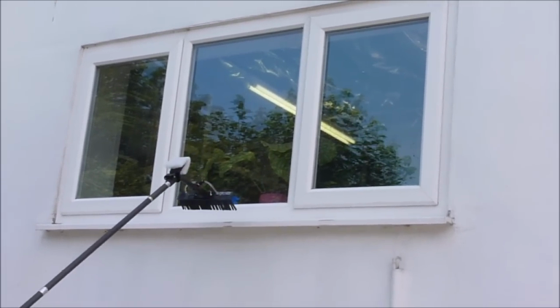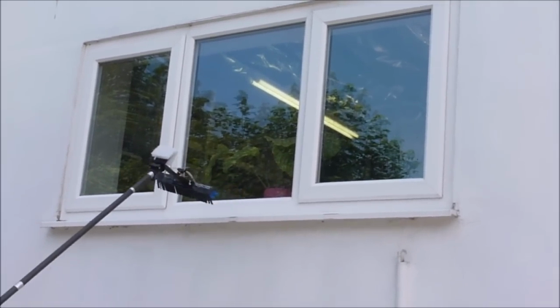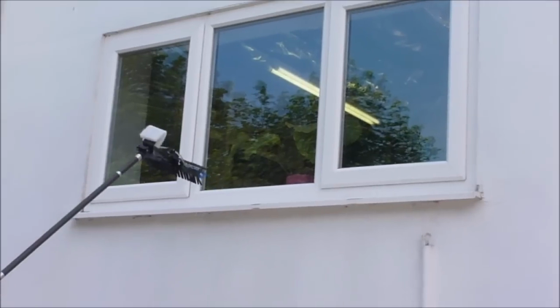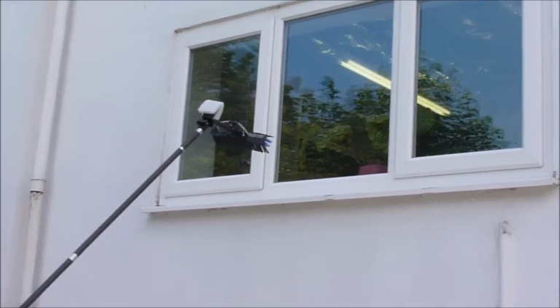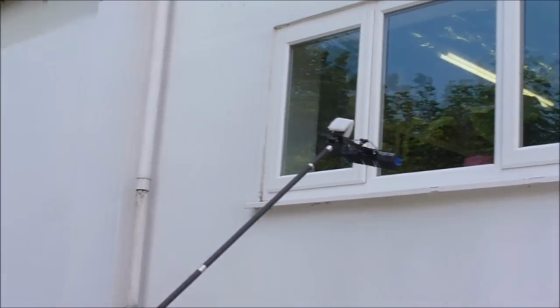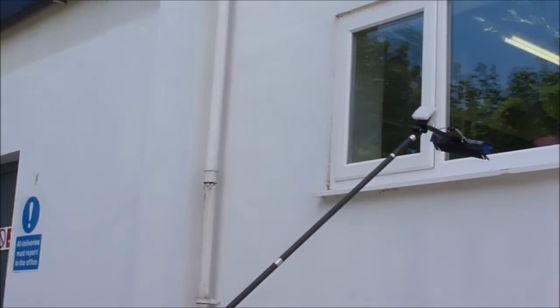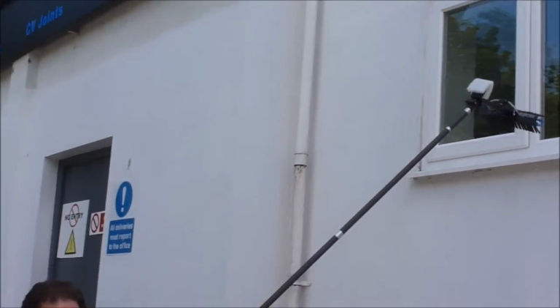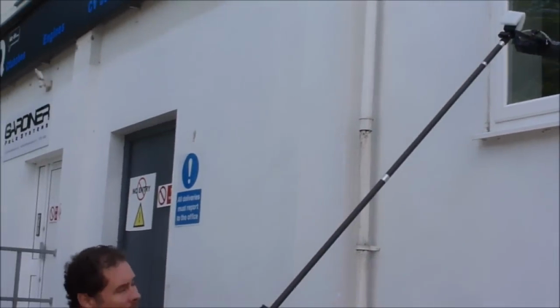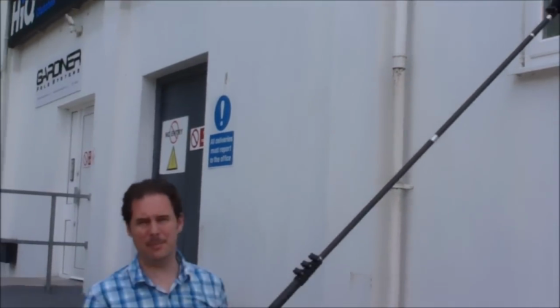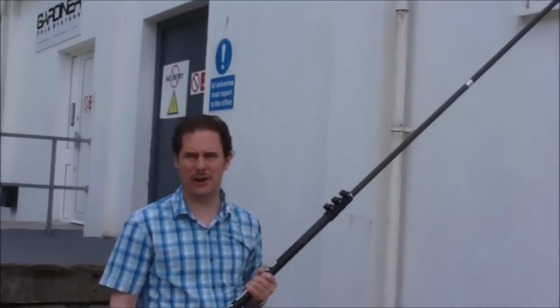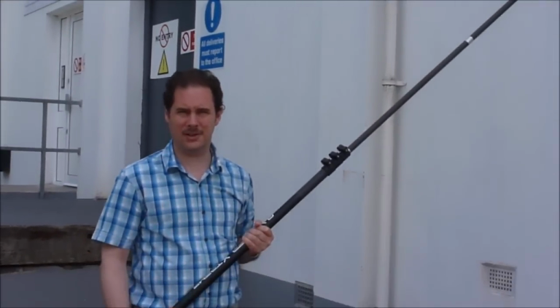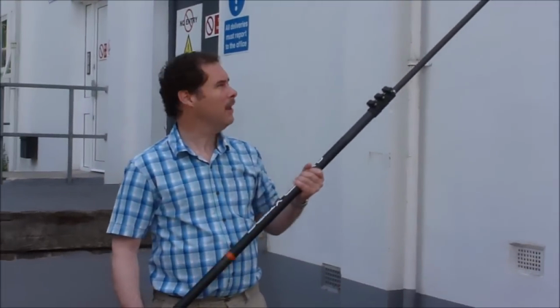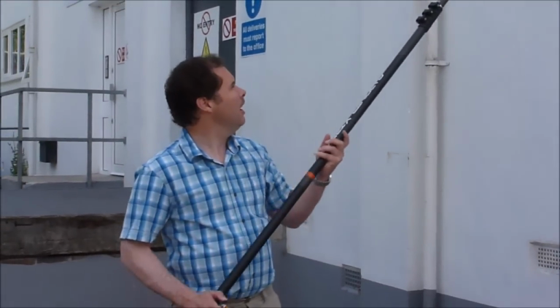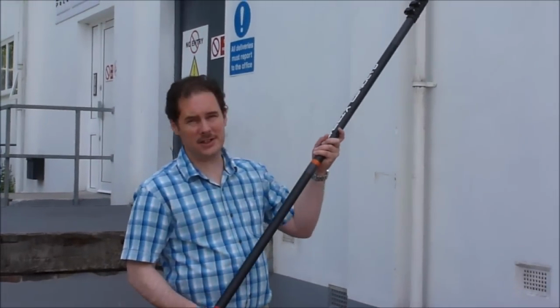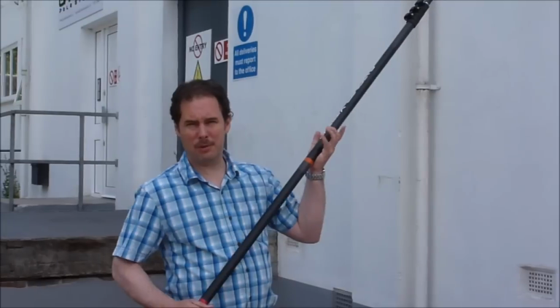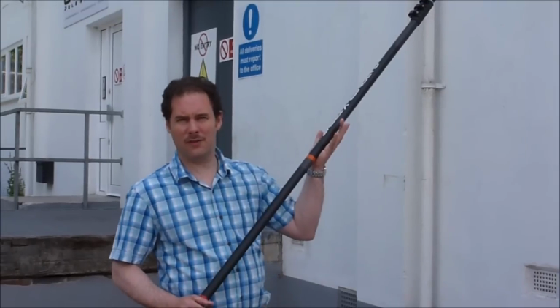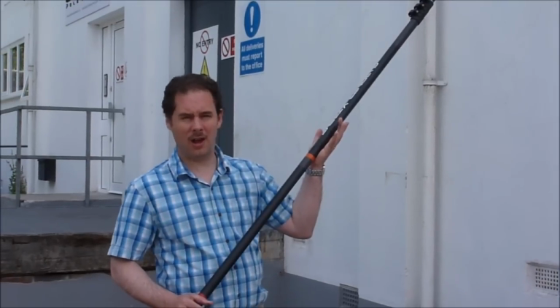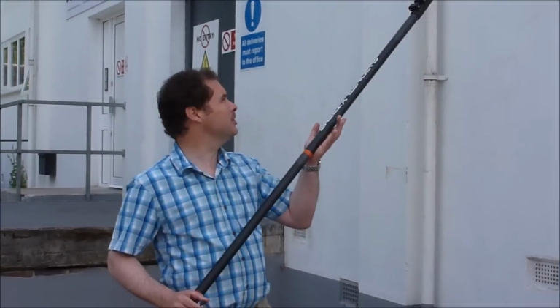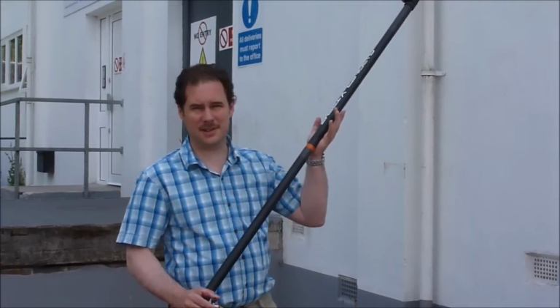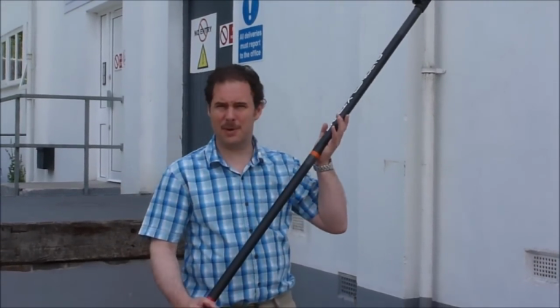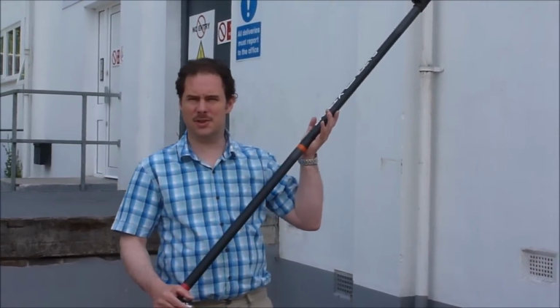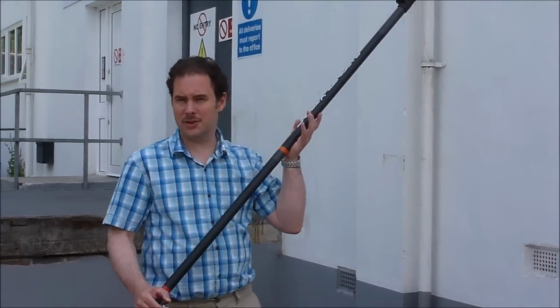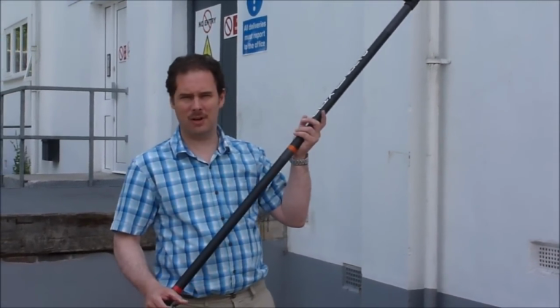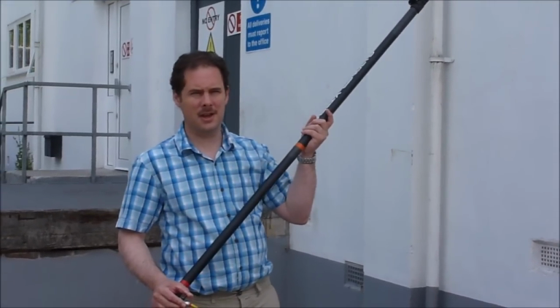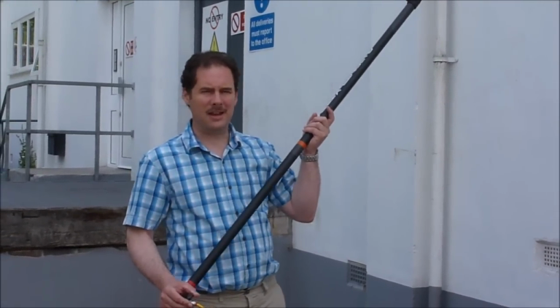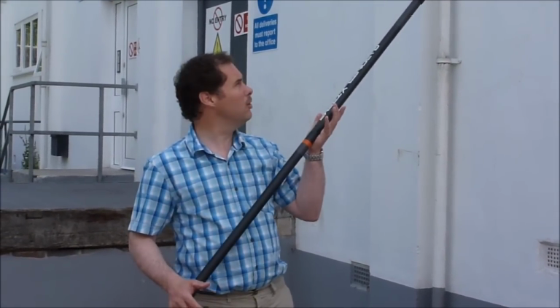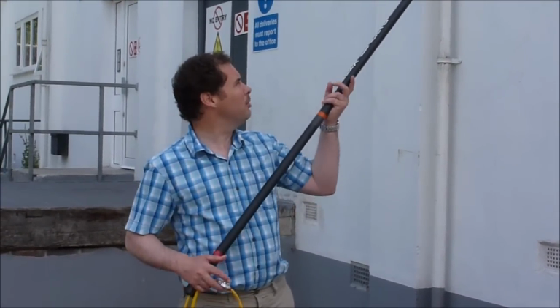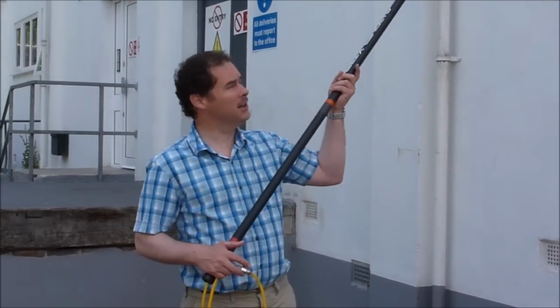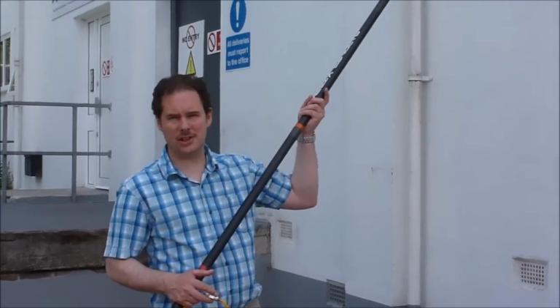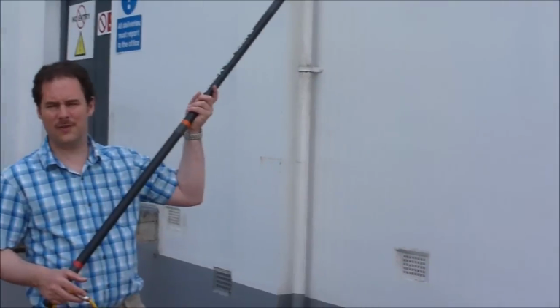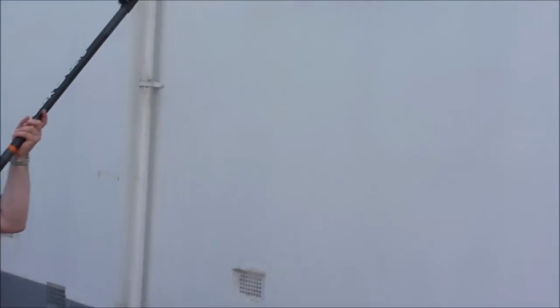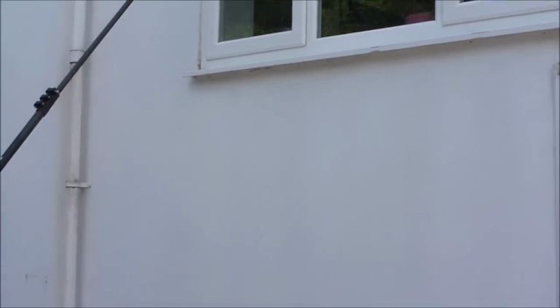That's the basics of cleaning a window. Now for some of the finer points. If rinsing with the brush off the glass, which is one of the simplest ways to ensure a good spot-free rinse, make sure that the brush head isn't too far away from the glass.